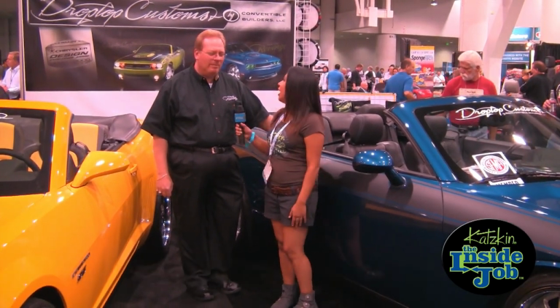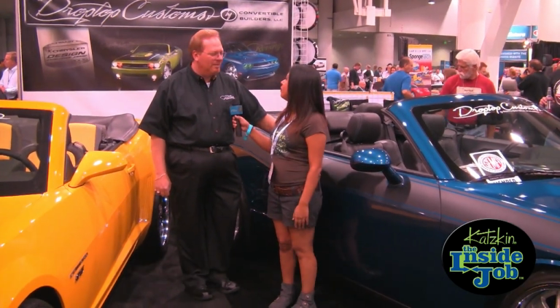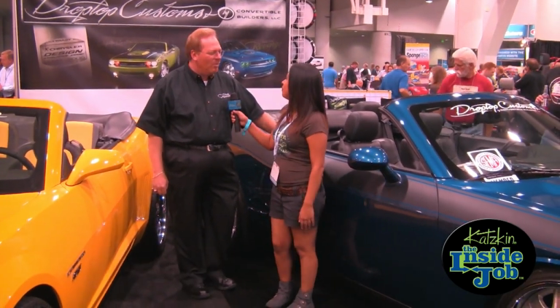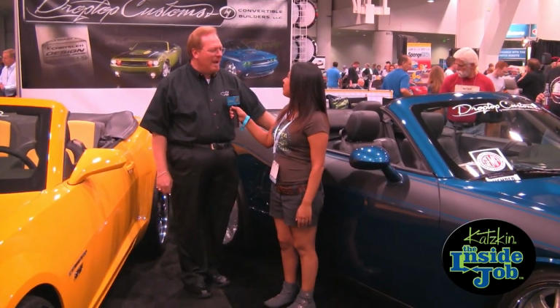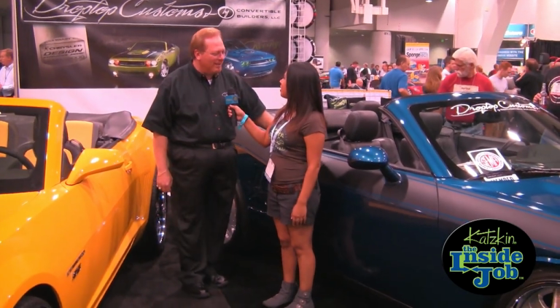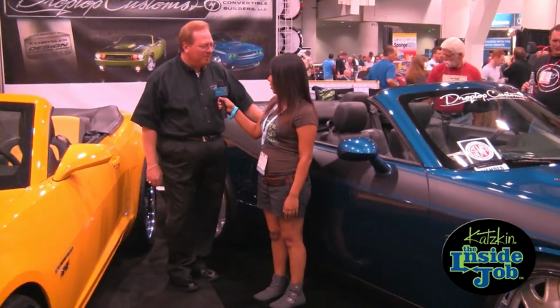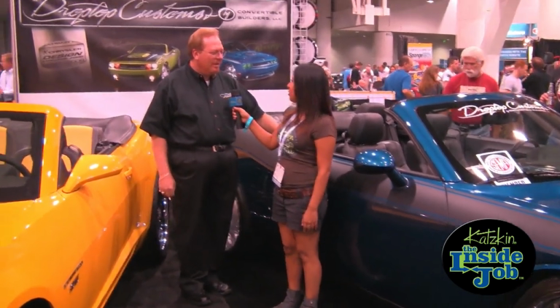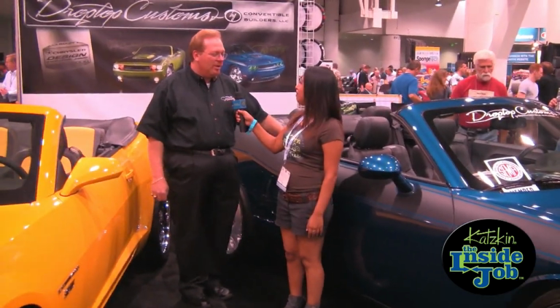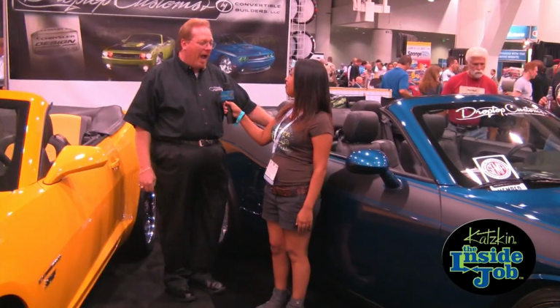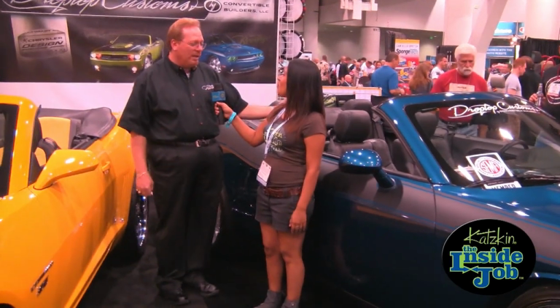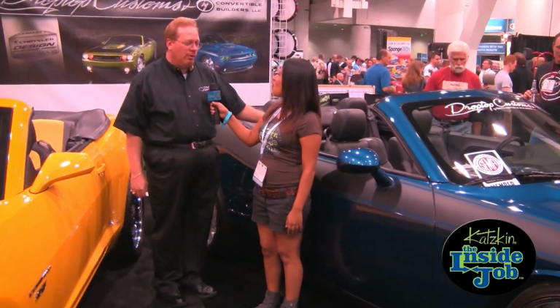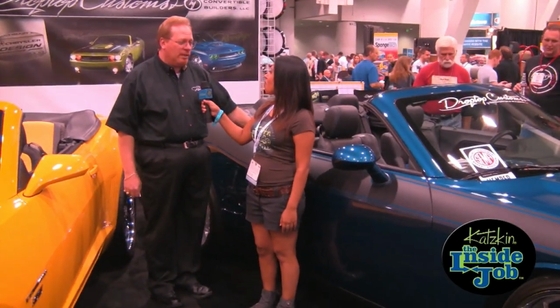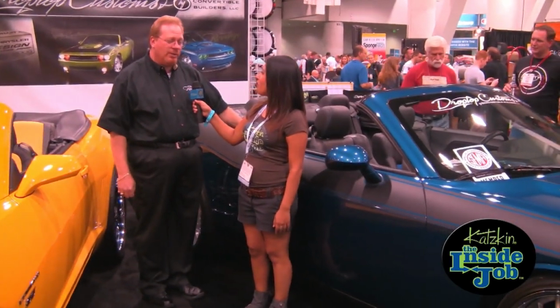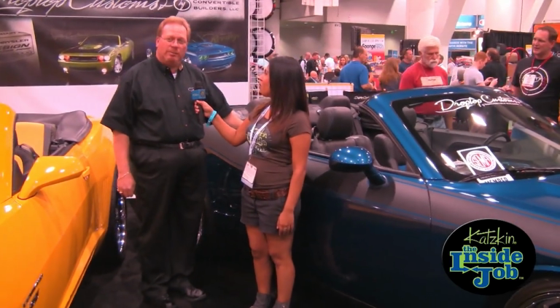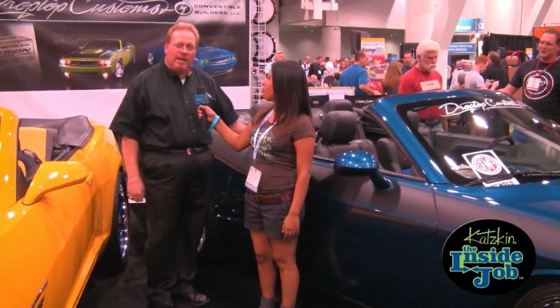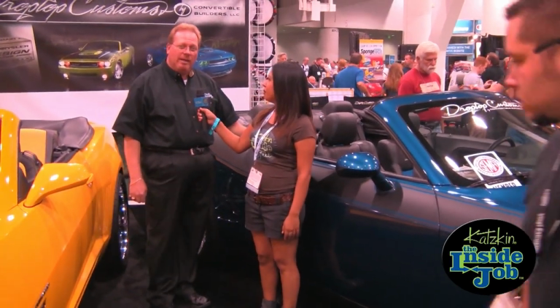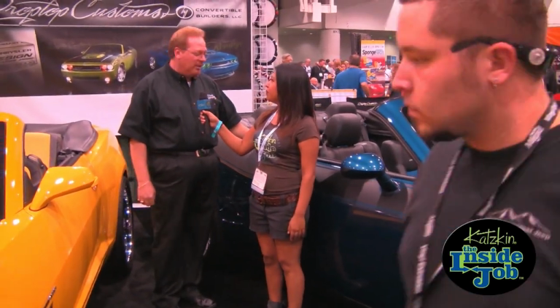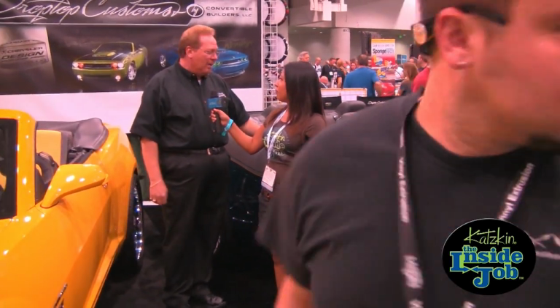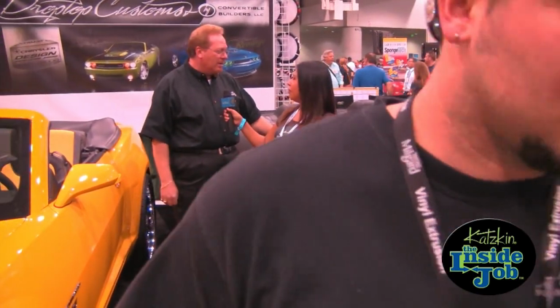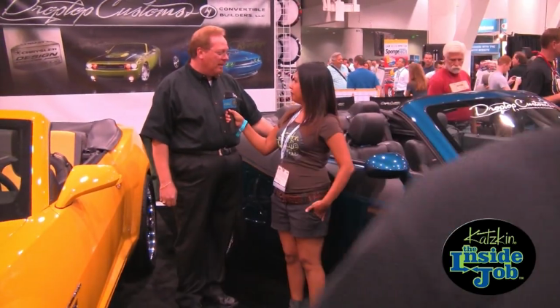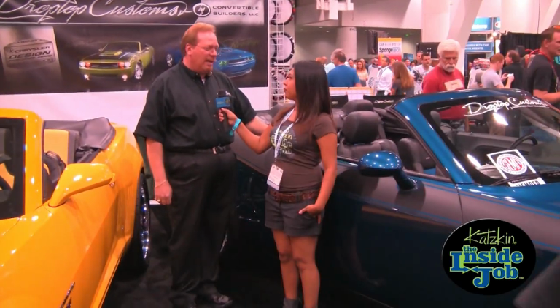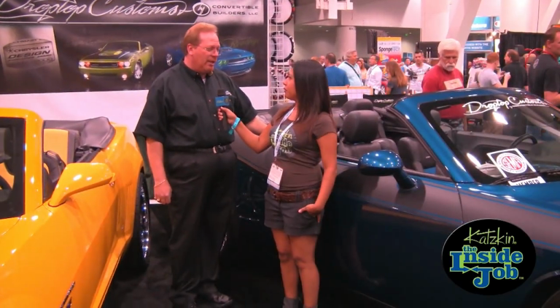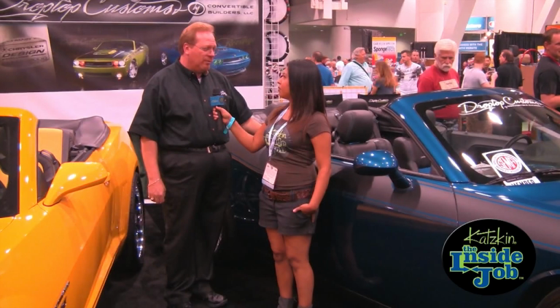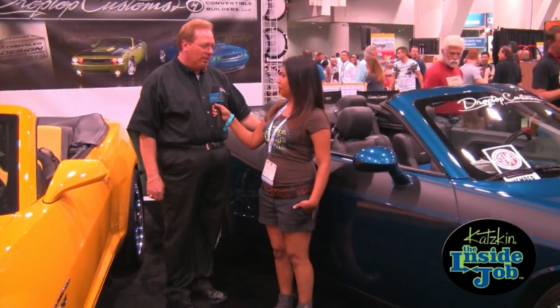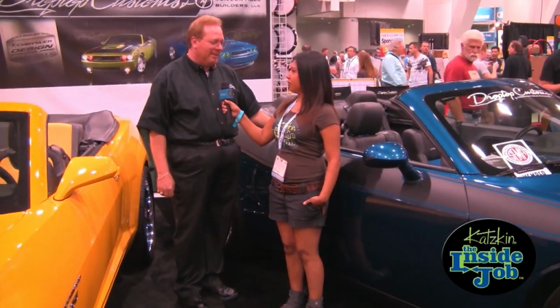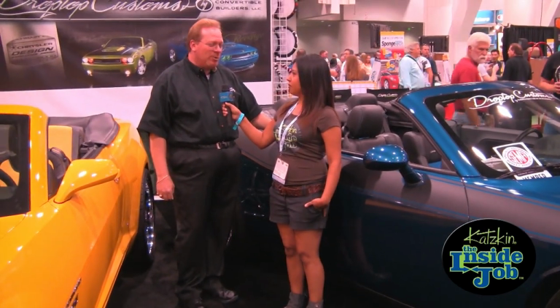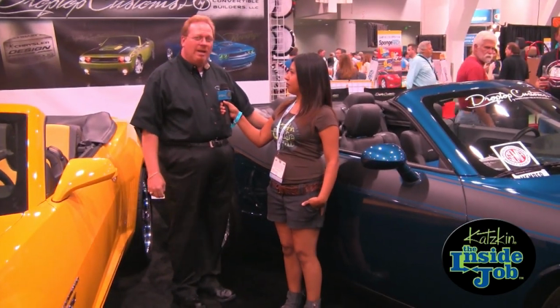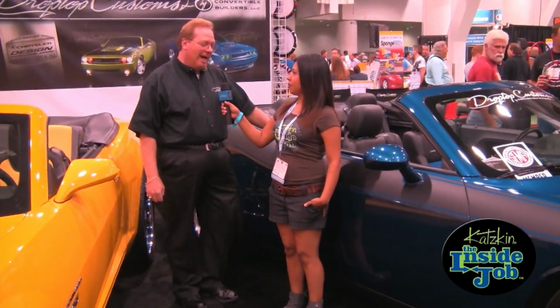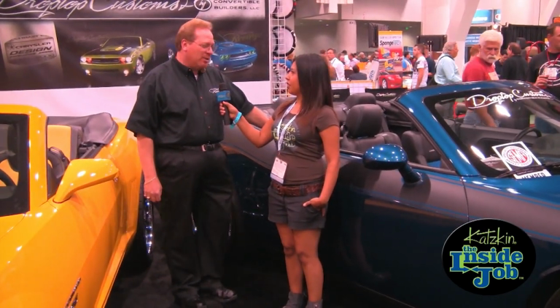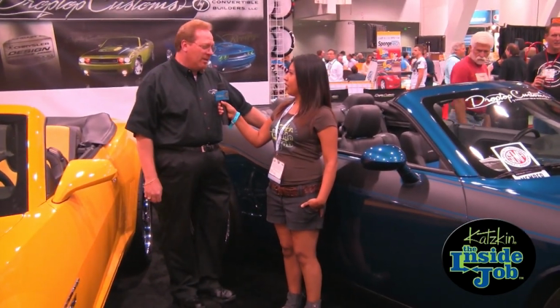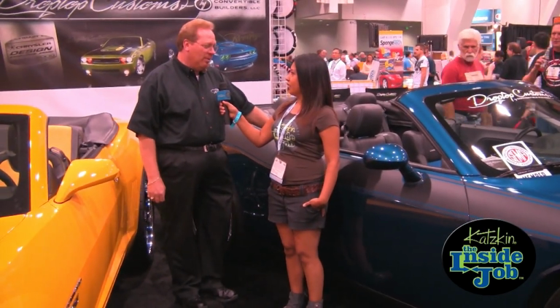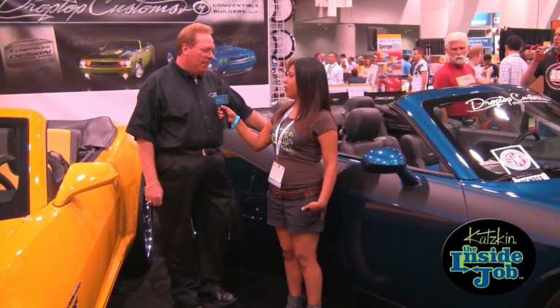Hey Bill. Hey, how are you? Good, how are you? Good. I wanted to introduce you to this project that we put together. It's a 2009 Dodge Challenger convertible — and of course, Dodge doesn't make a convertible.